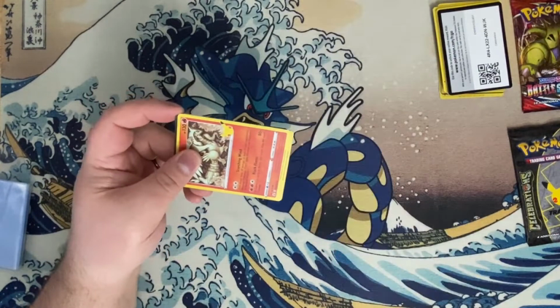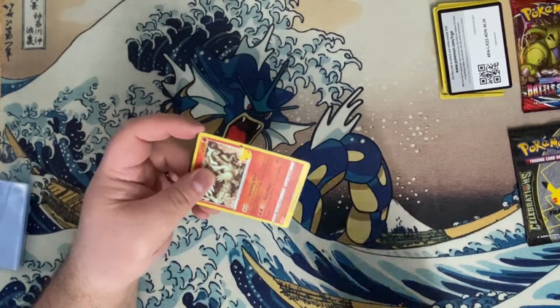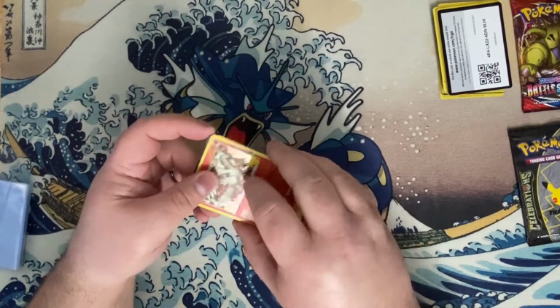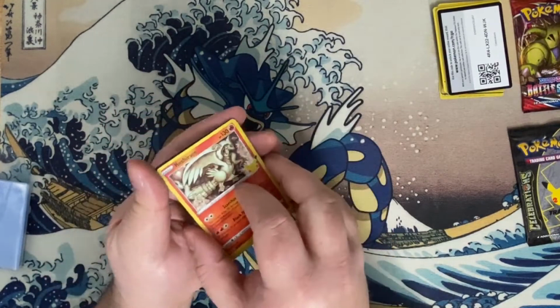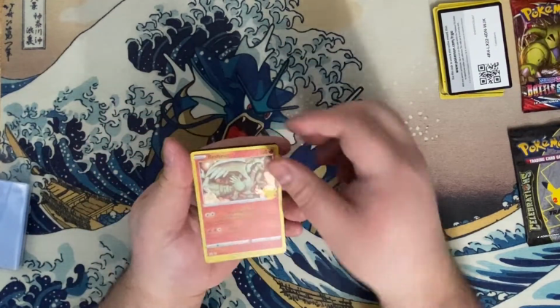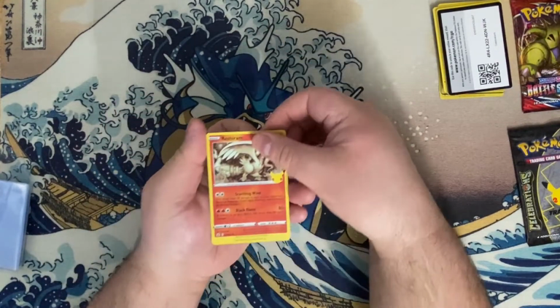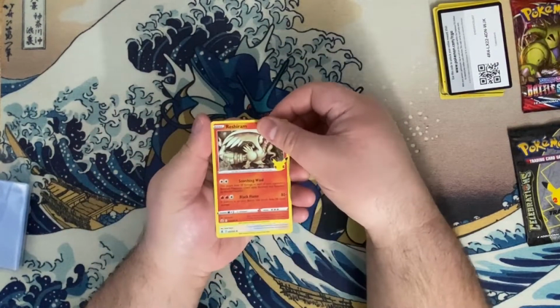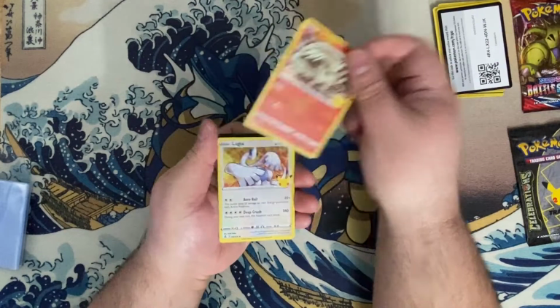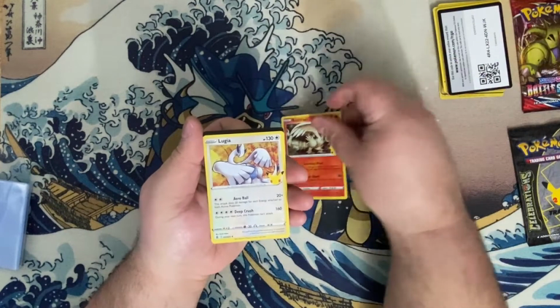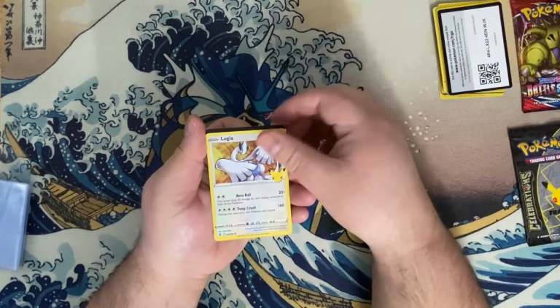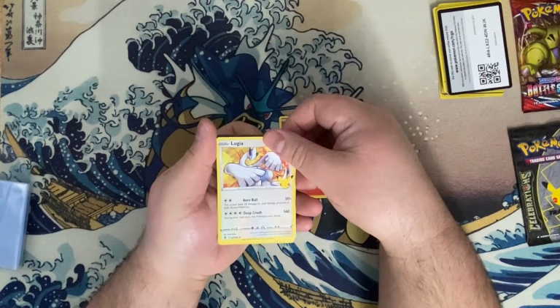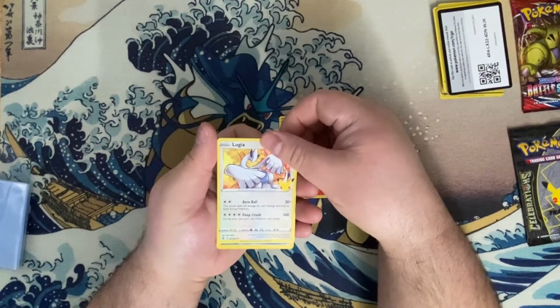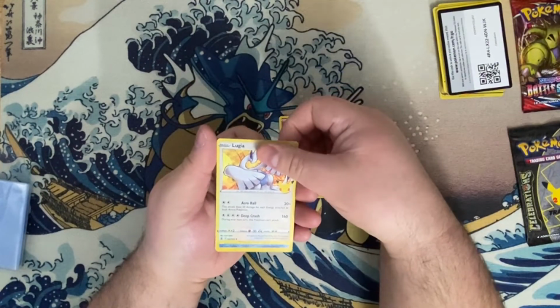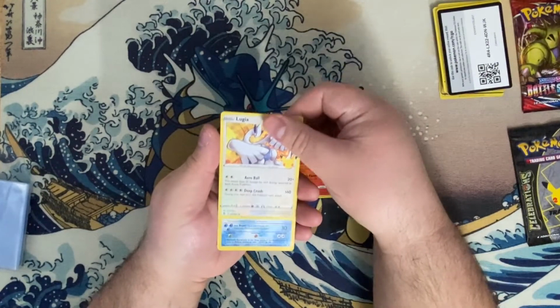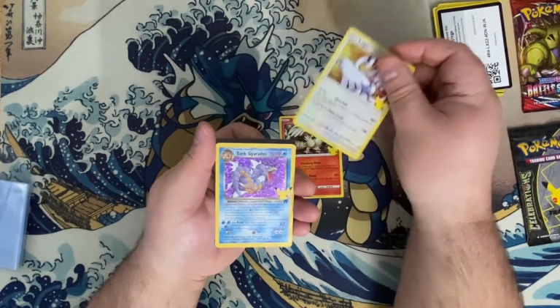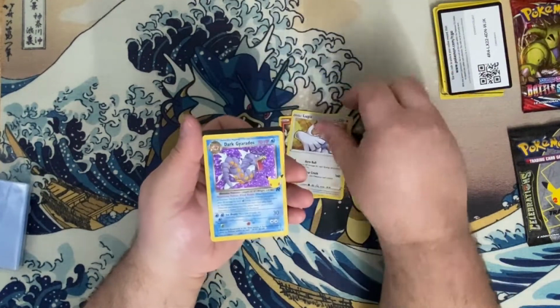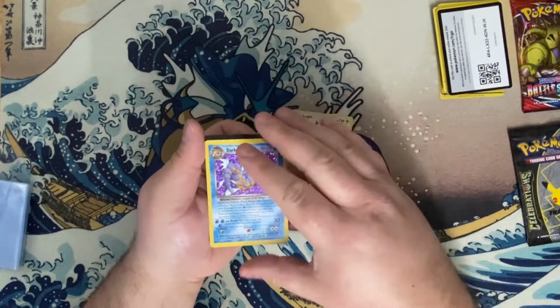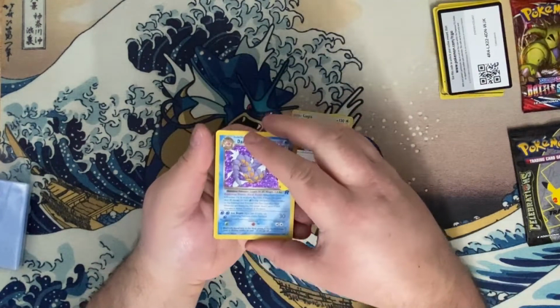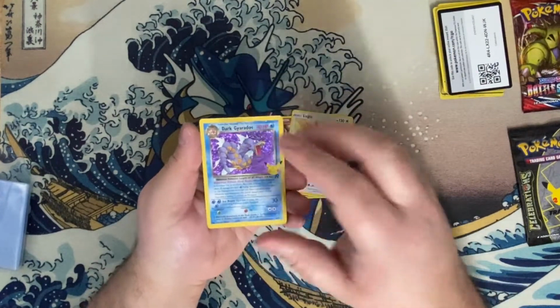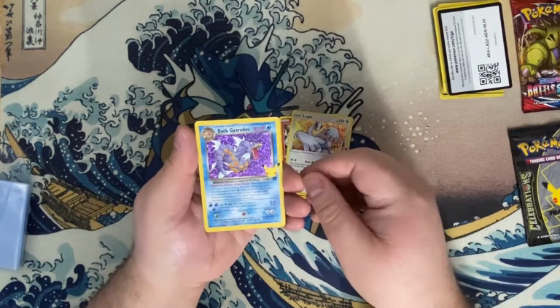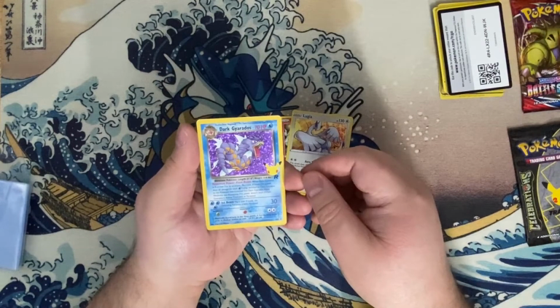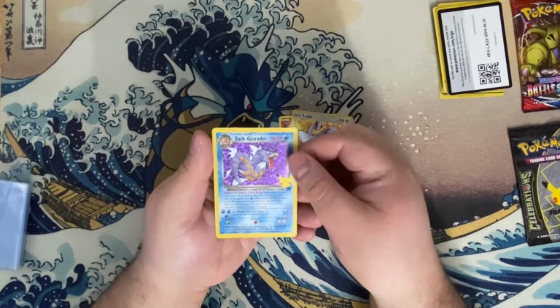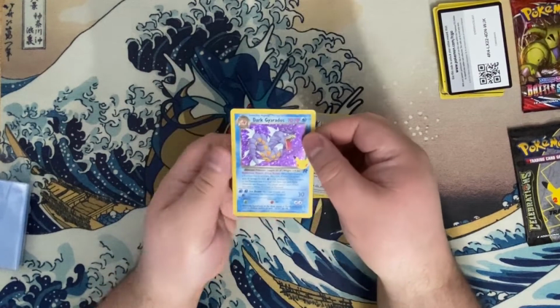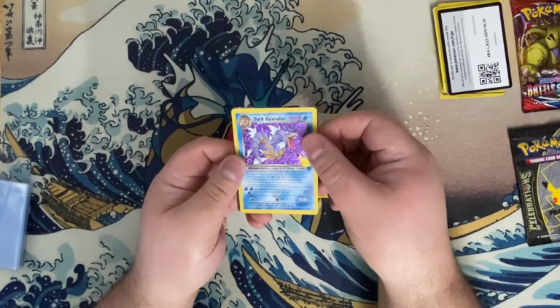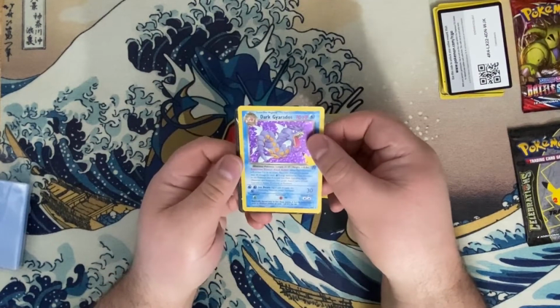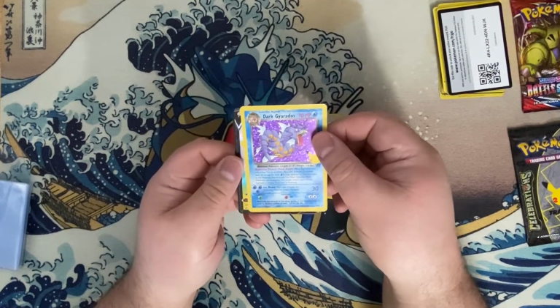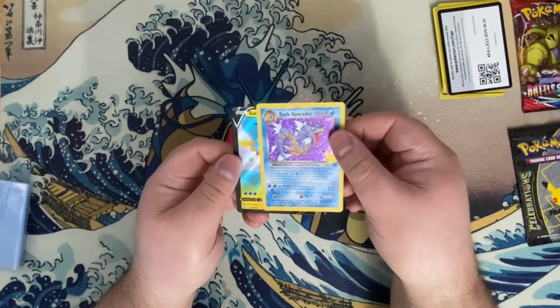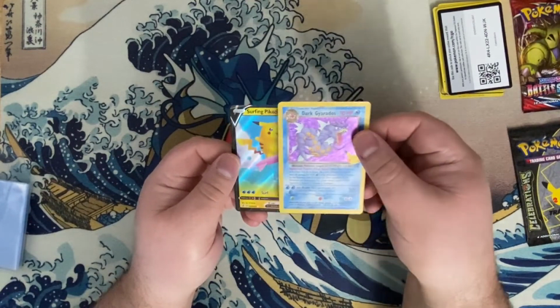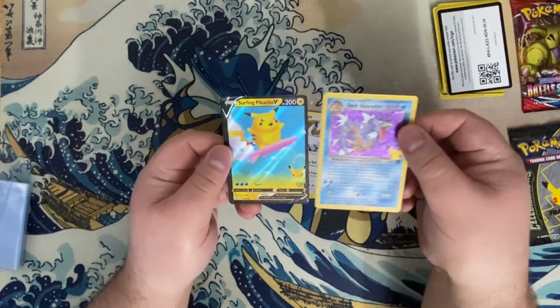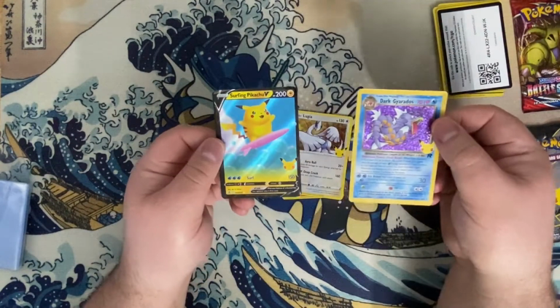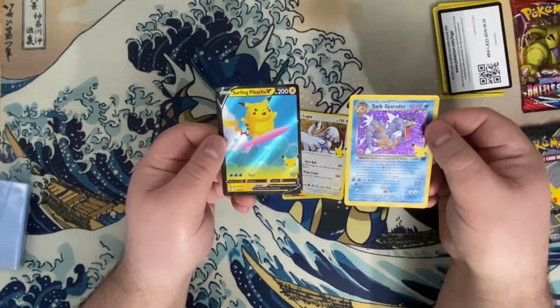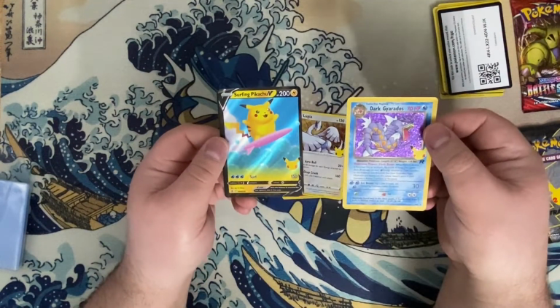At least it's not Zekrom, but we have its counterpart Reshiram. We have Lugia, a Dark Gyarados — which is a reprint from Team Rocket — and a Surfing Pikachu V.